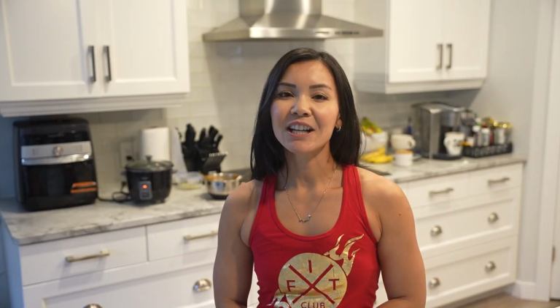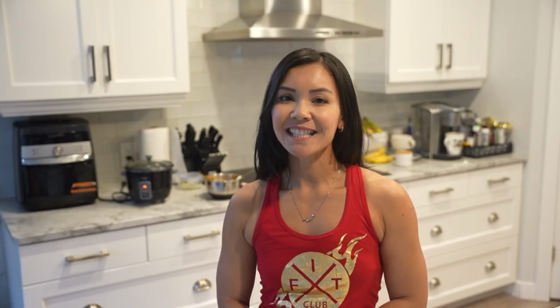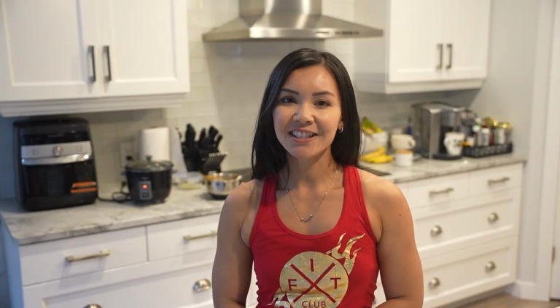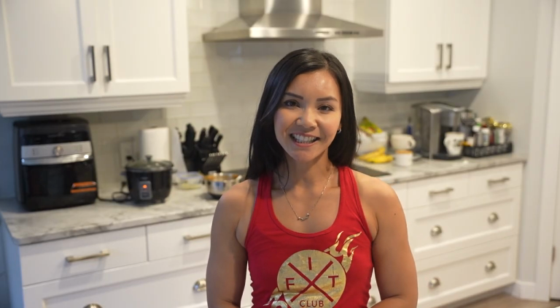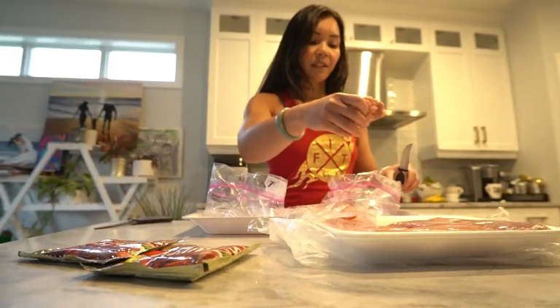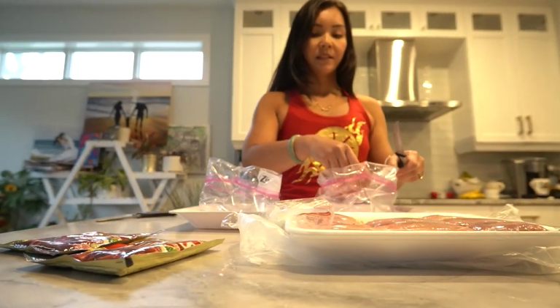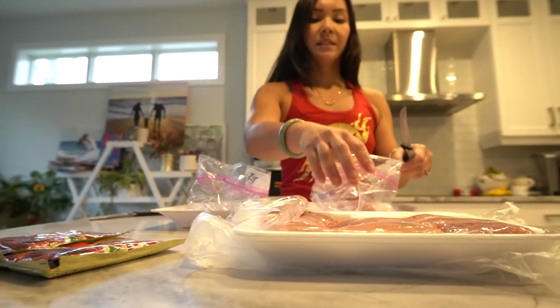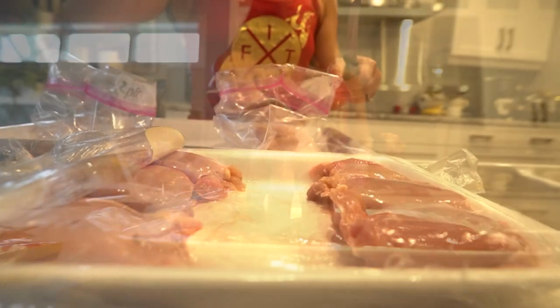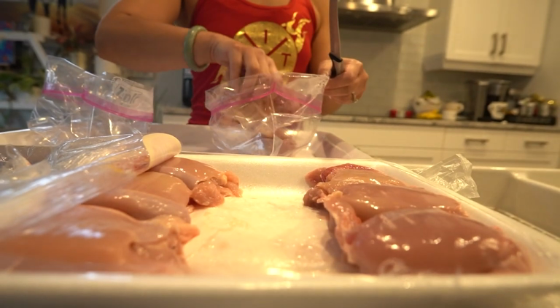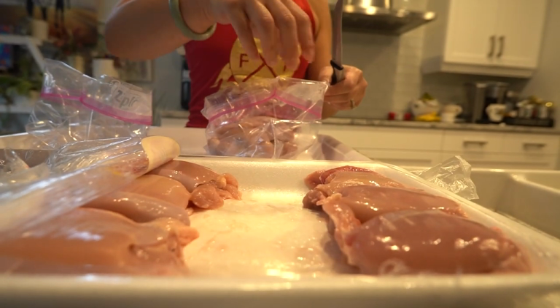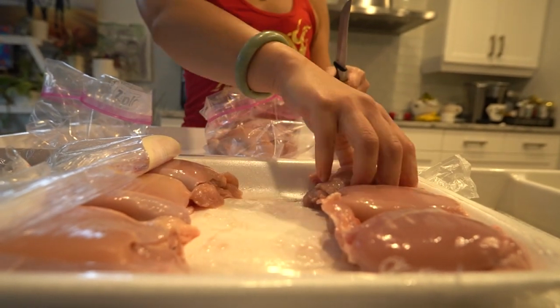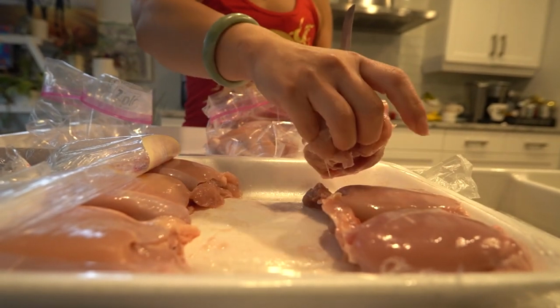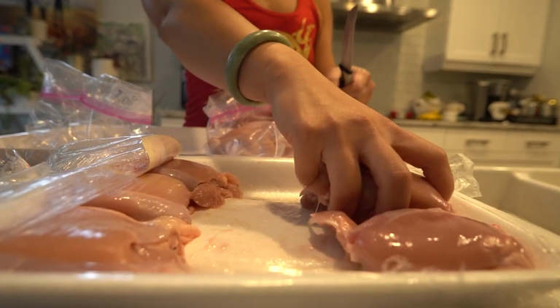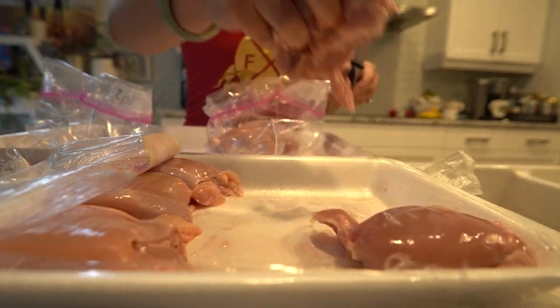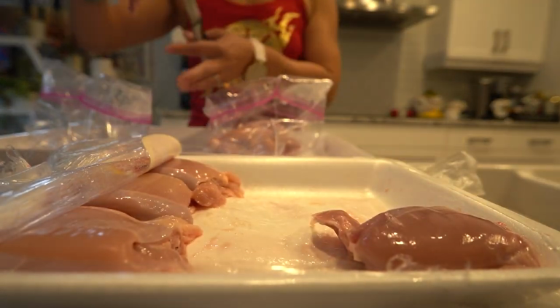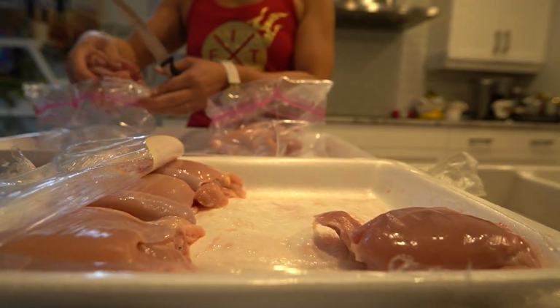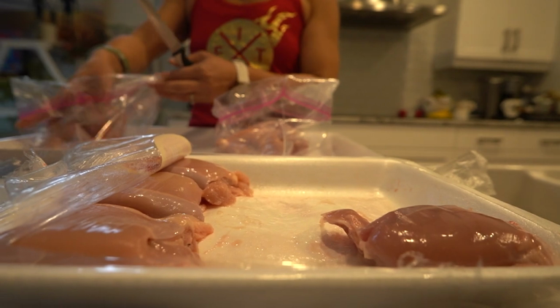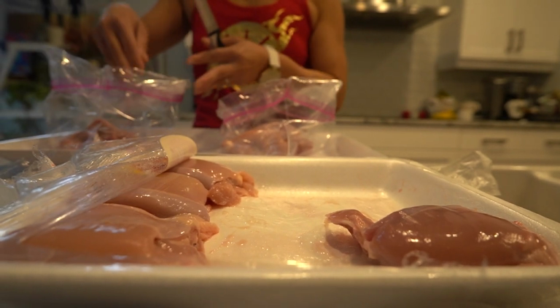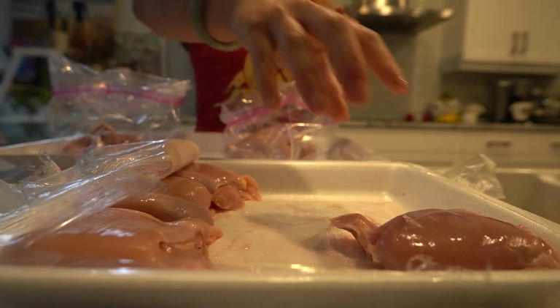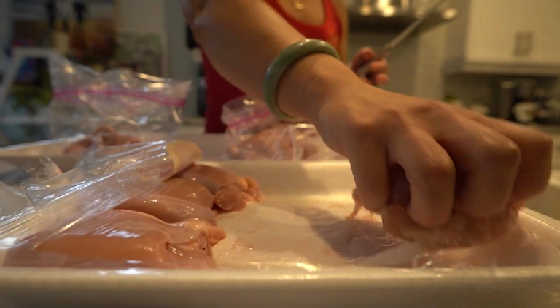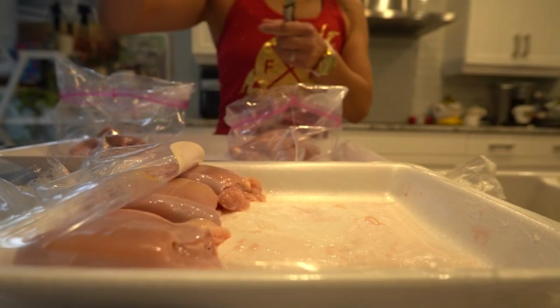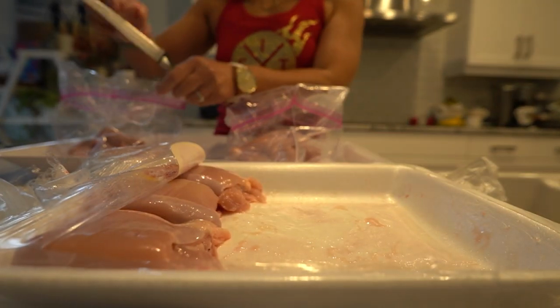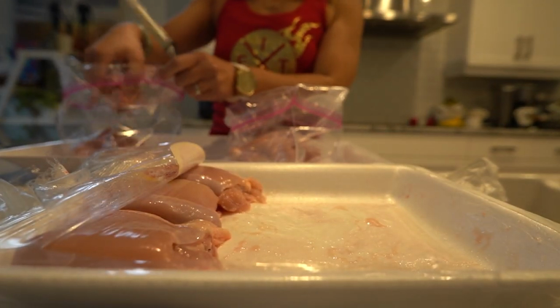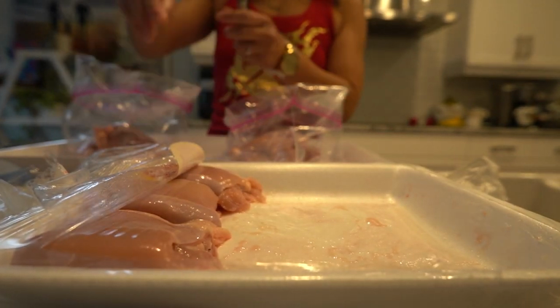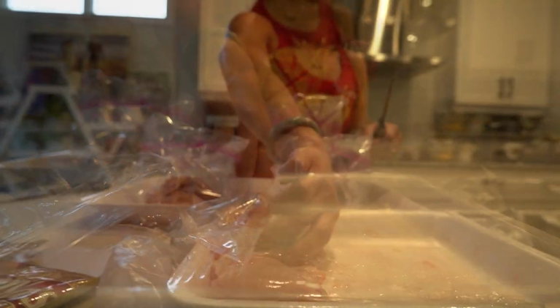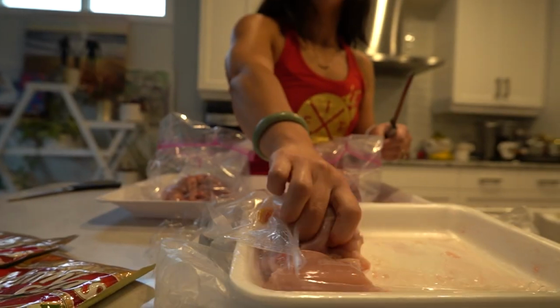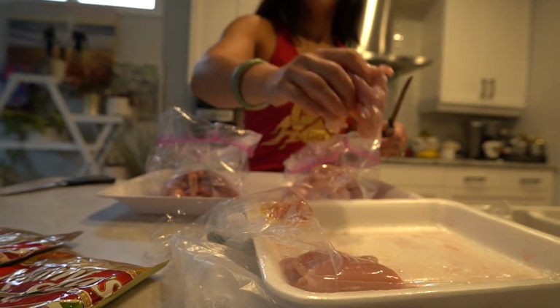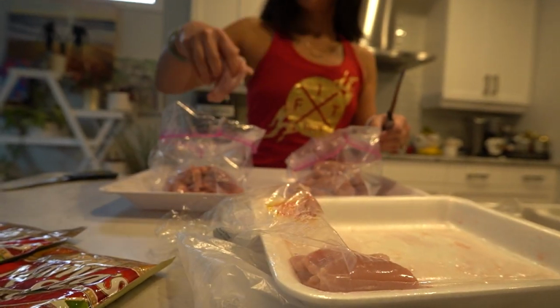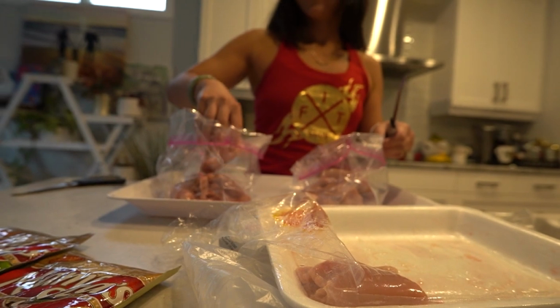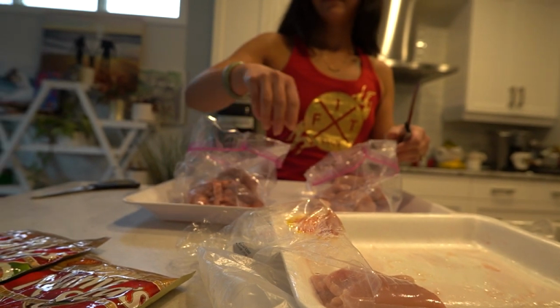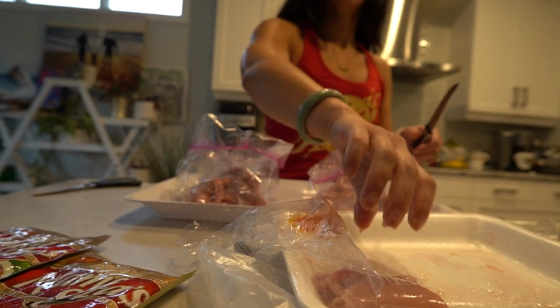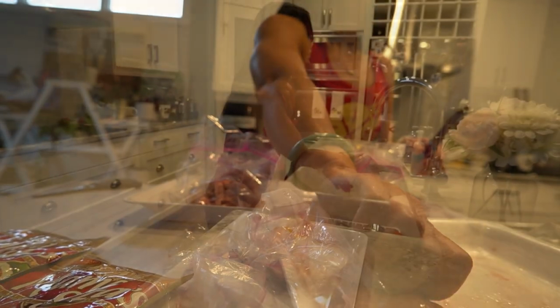Now let's get to the cooking. Step one: split the package of chicken thighs into two Ziploc bags. It's always a good idea to freeze one bag for later use — that way you'll have a quick and healthy meal option on hand when you're in a hurry.